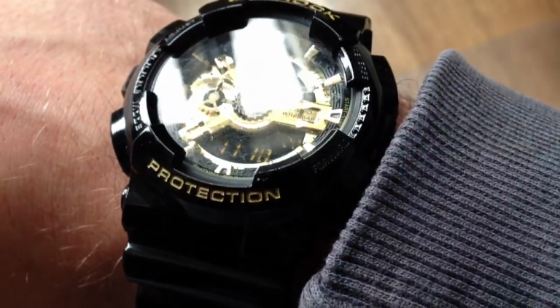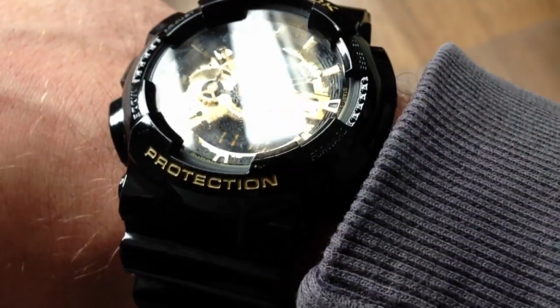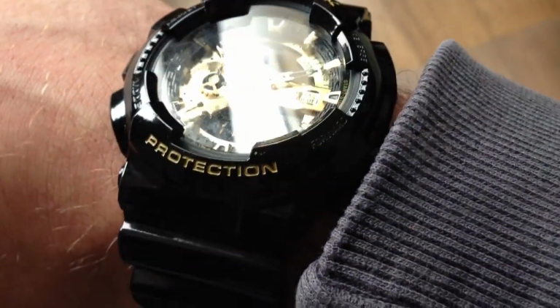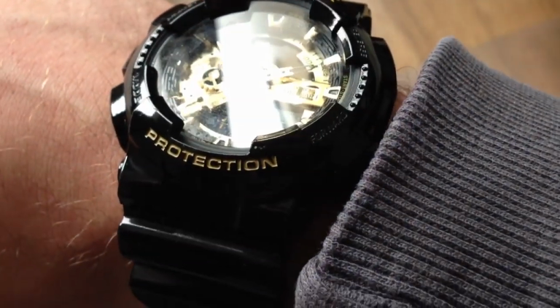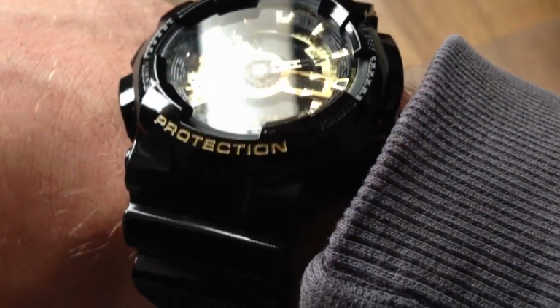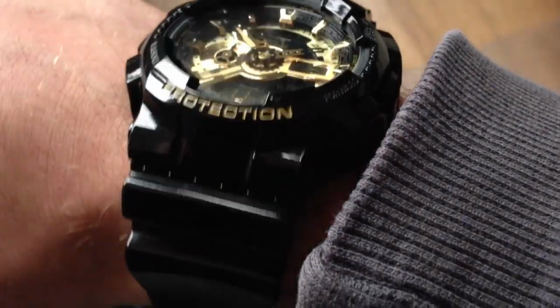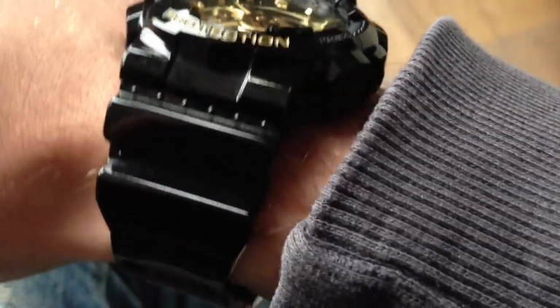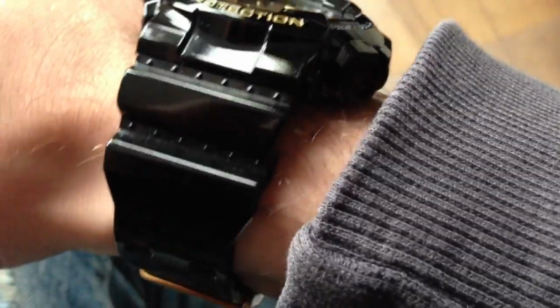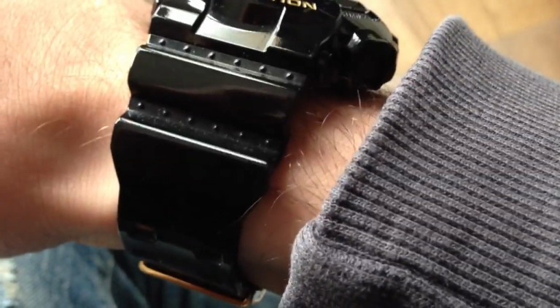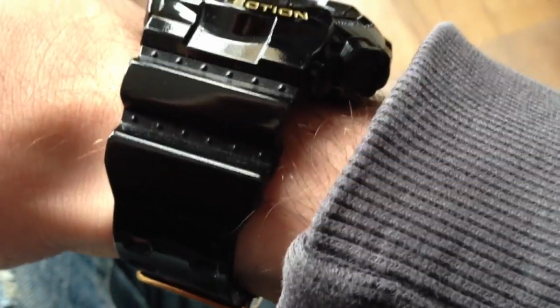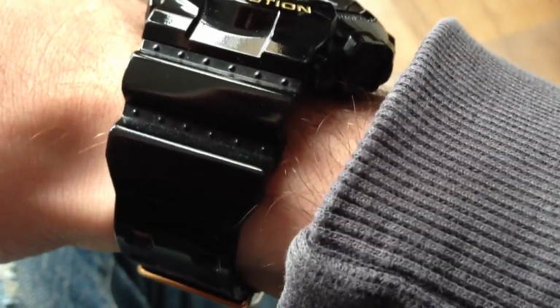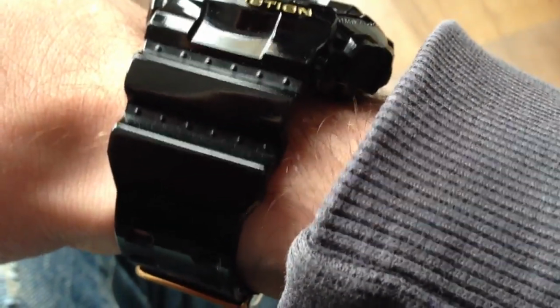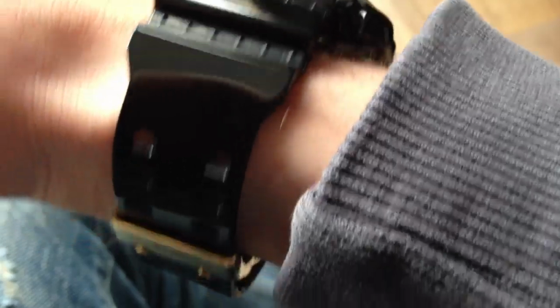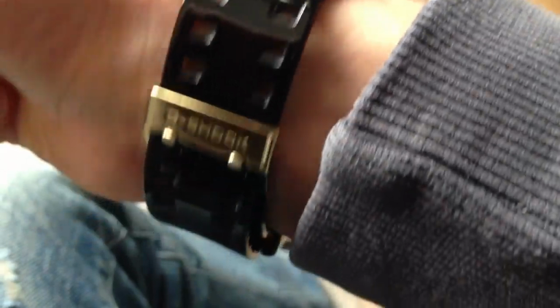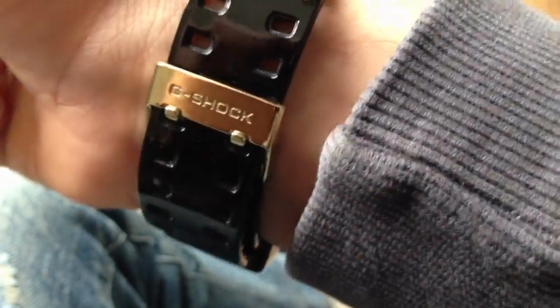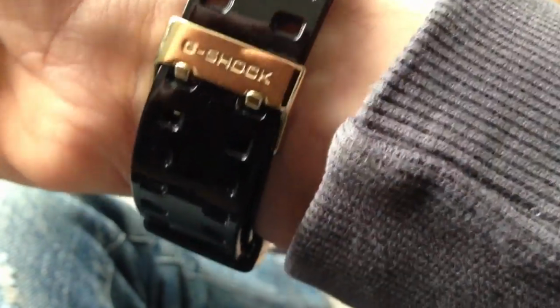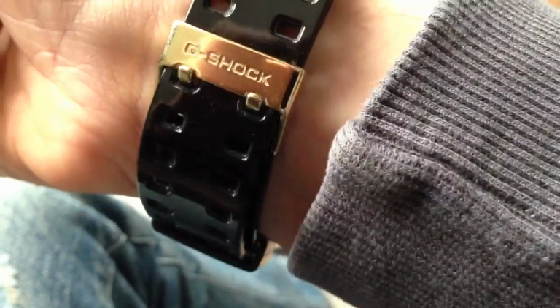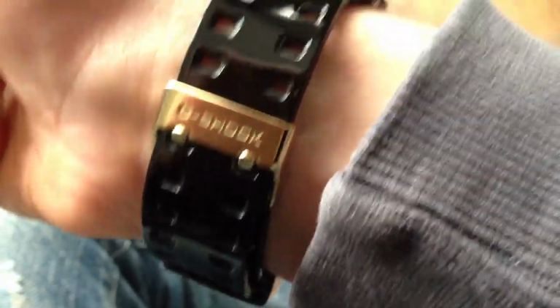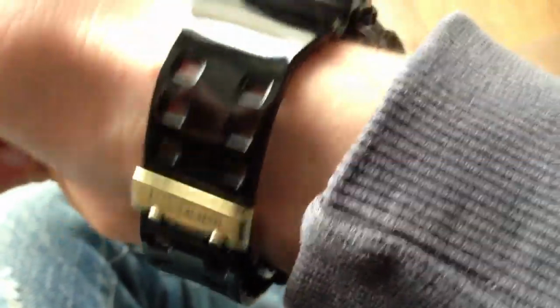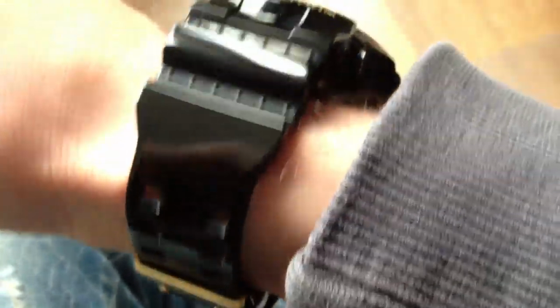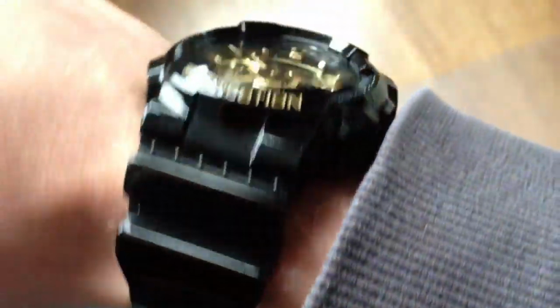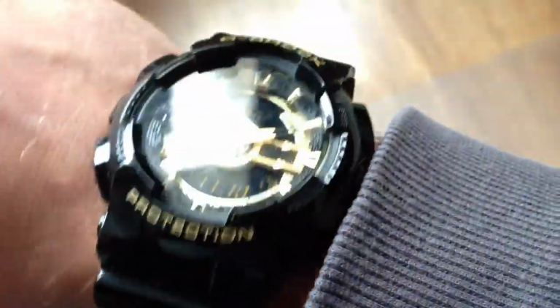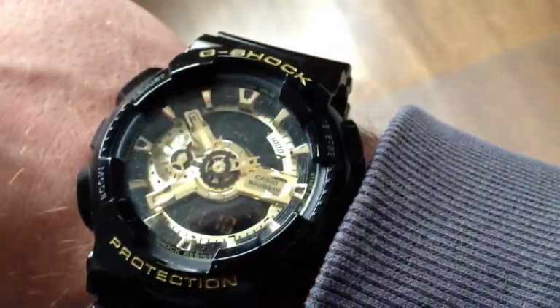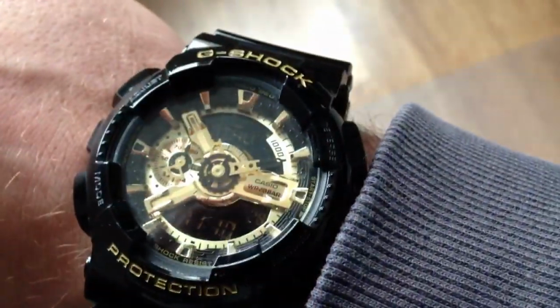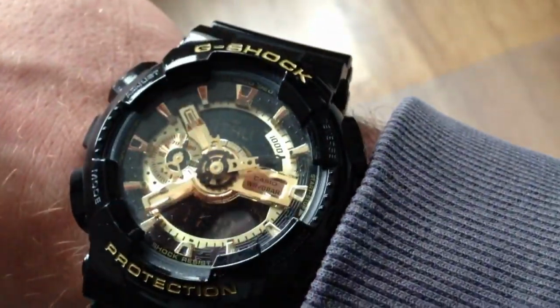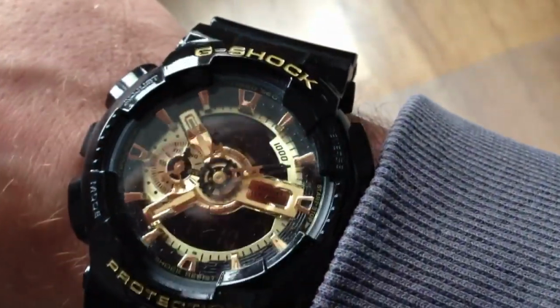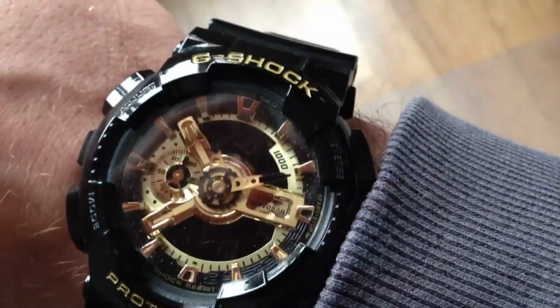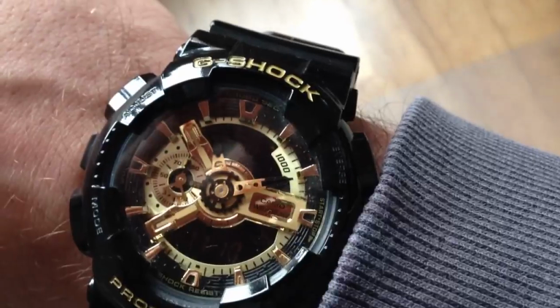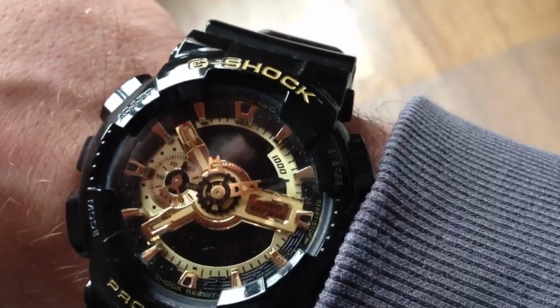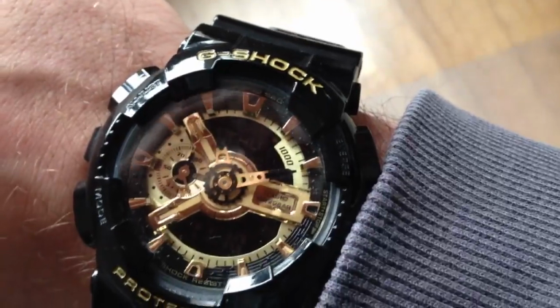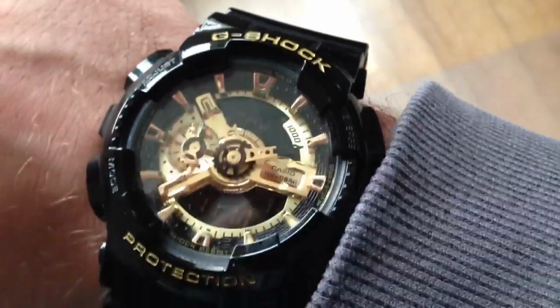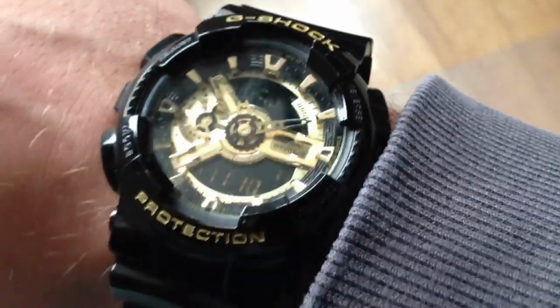I bought it because it fits very comfortable and it looks very good — it matches with most of my clothes.